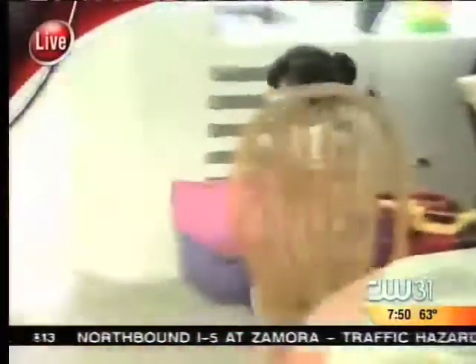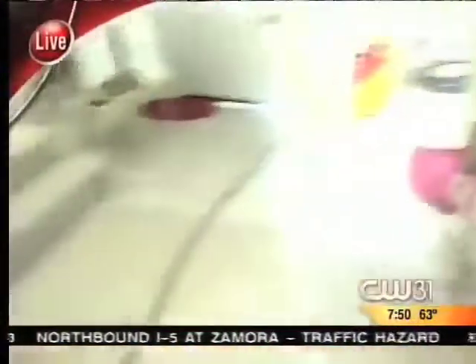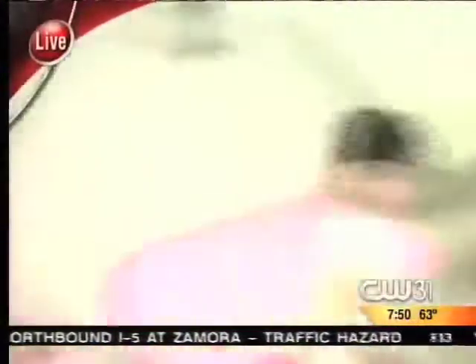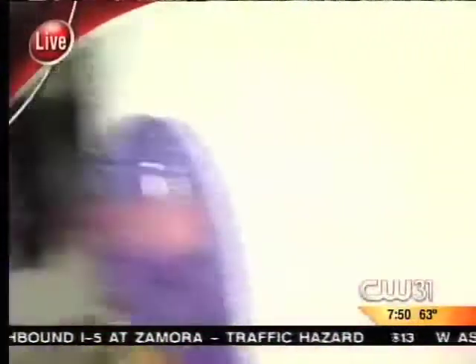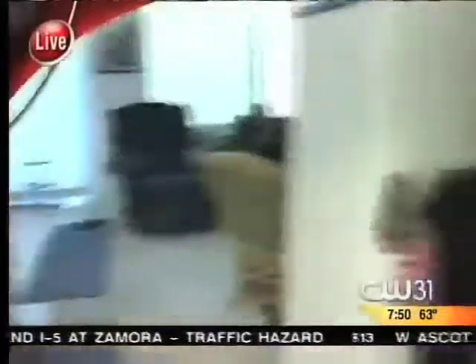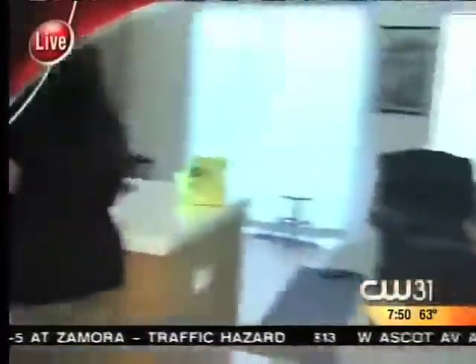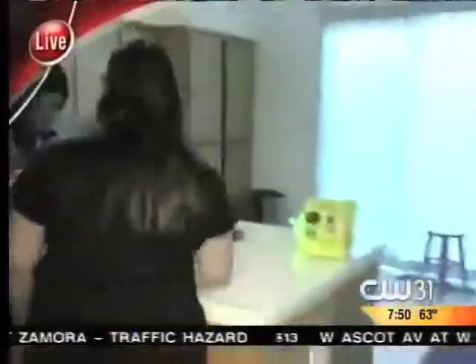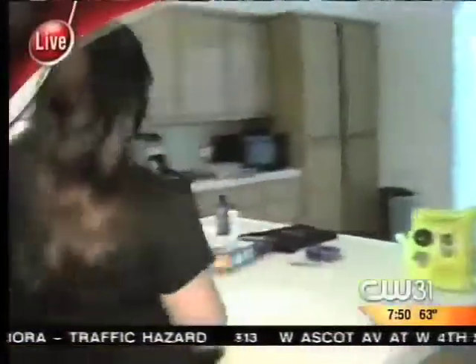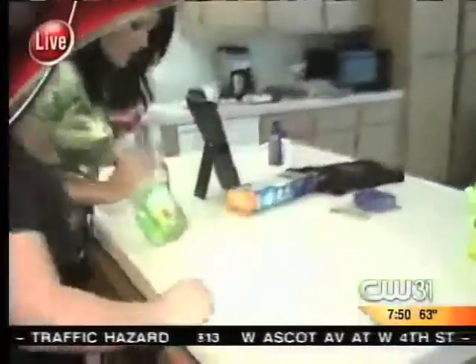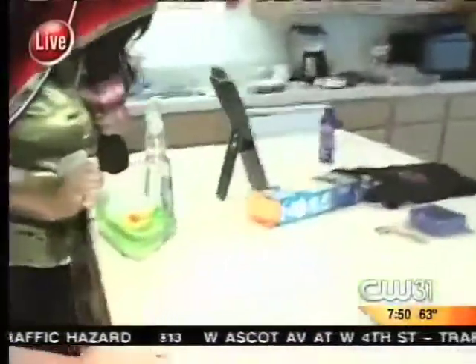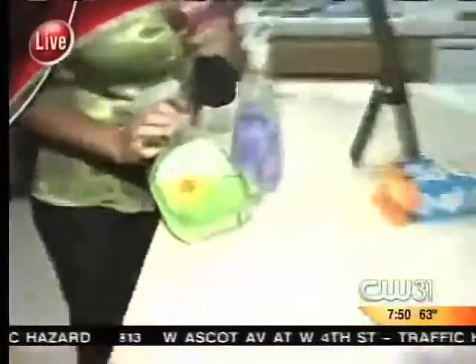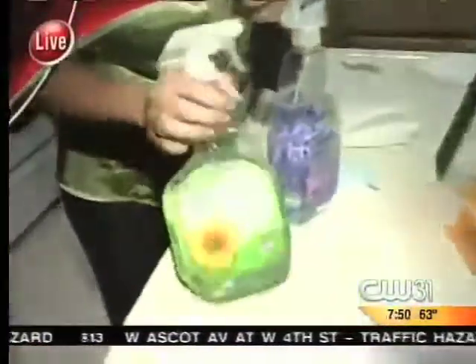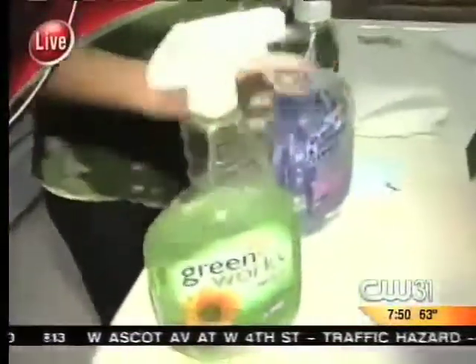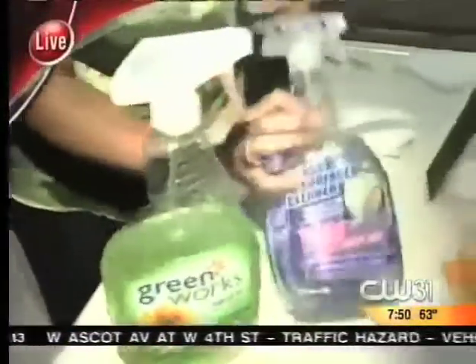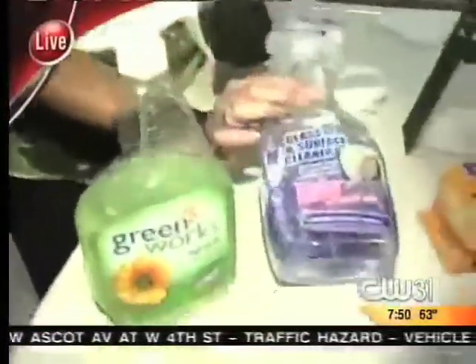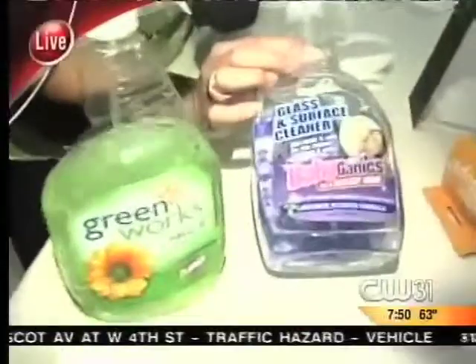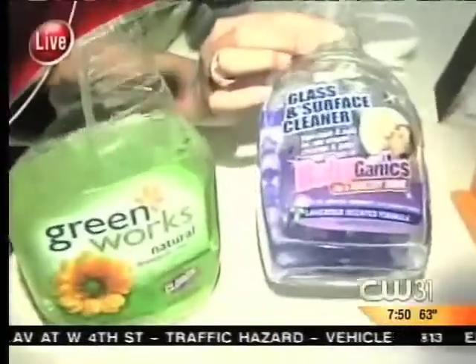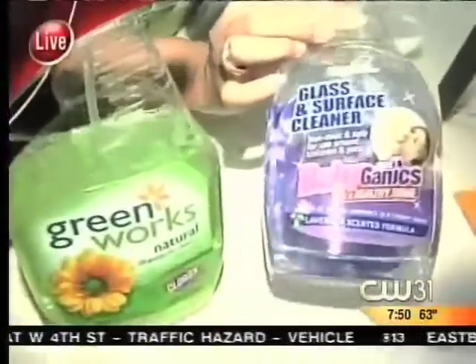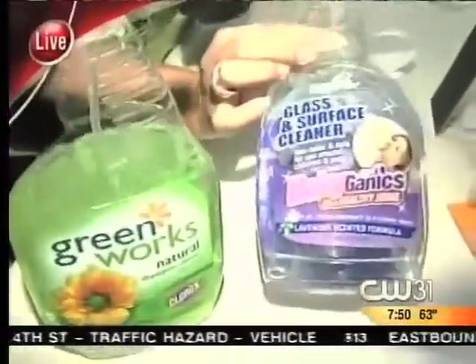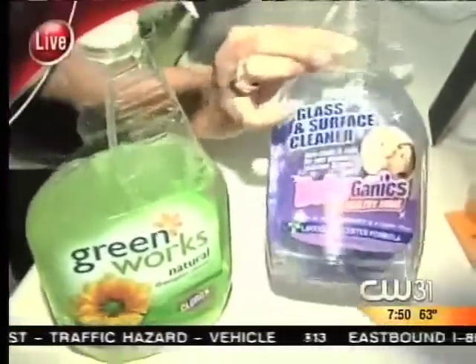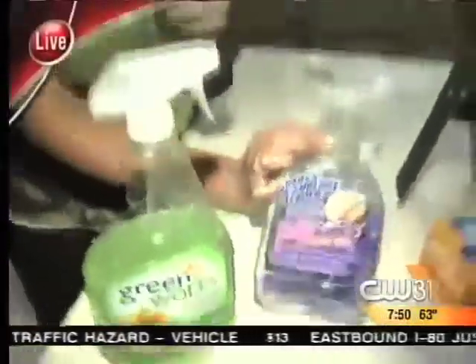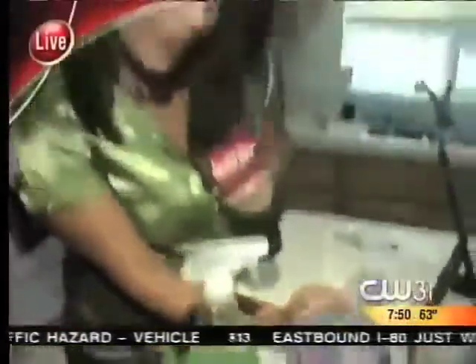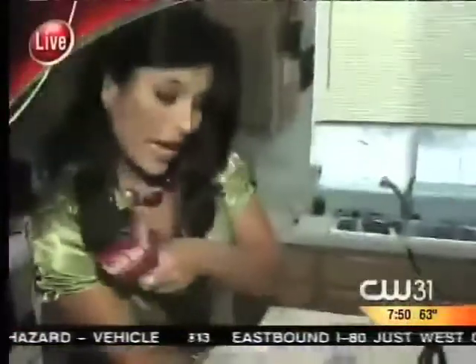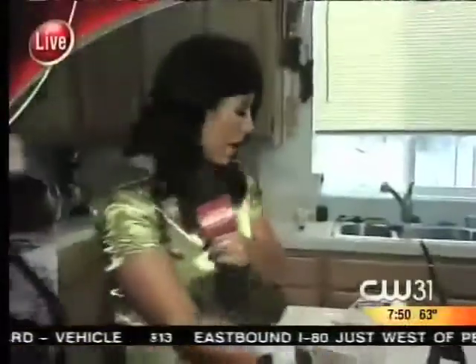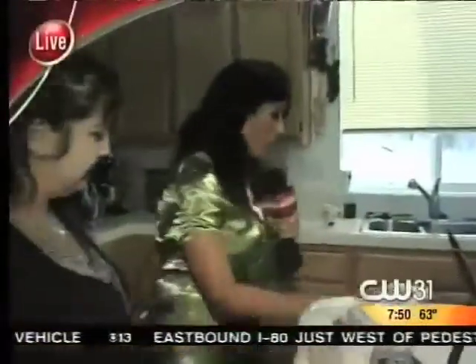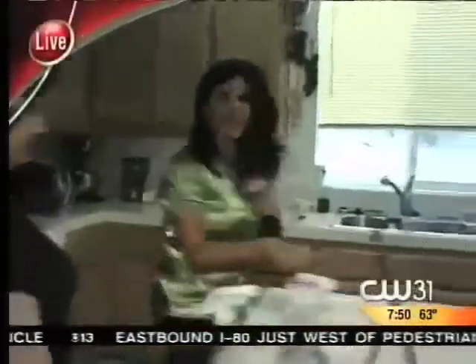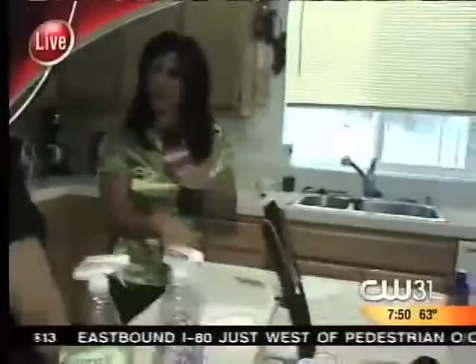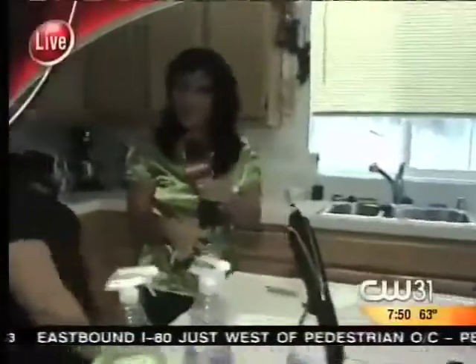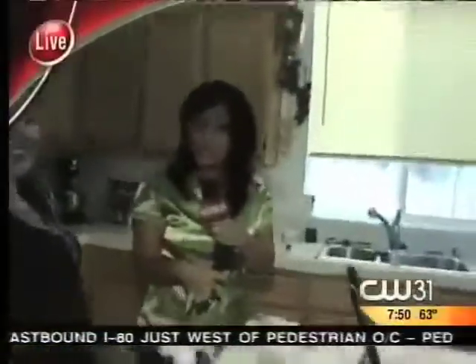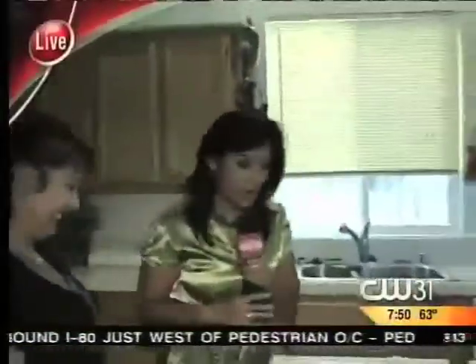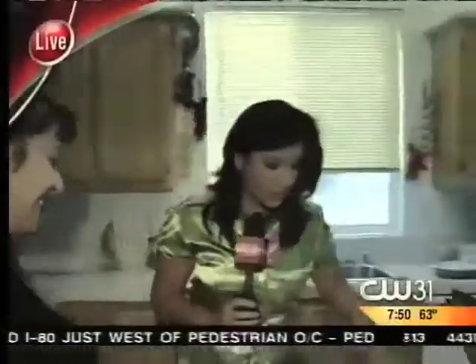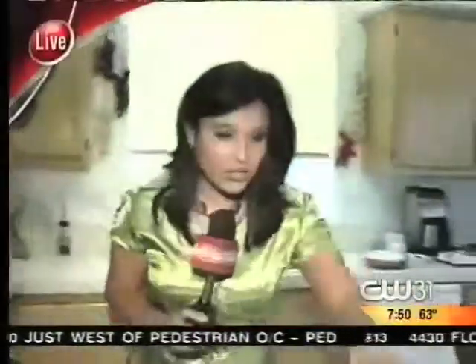The other thing — you also test cleaning products. So these are two here: Greenworks, and glass and surface cleaner by Baby Gannix. So we made a little mess — you know, with two kids it gets messy, right? So barbecue sauce. Let's try the first one, shall we?